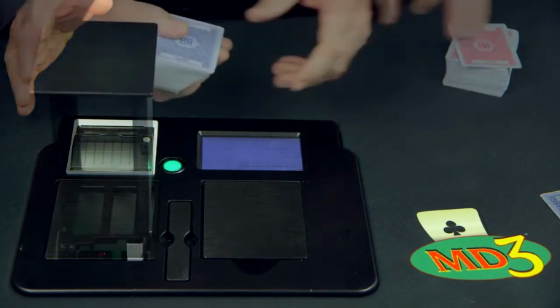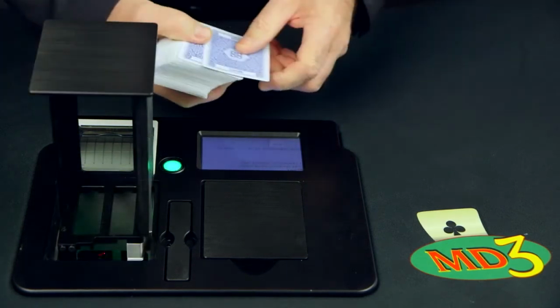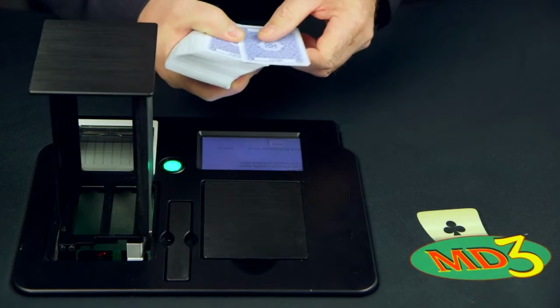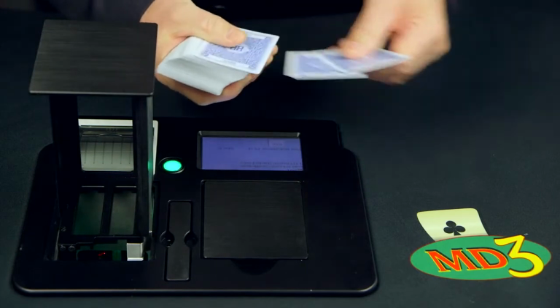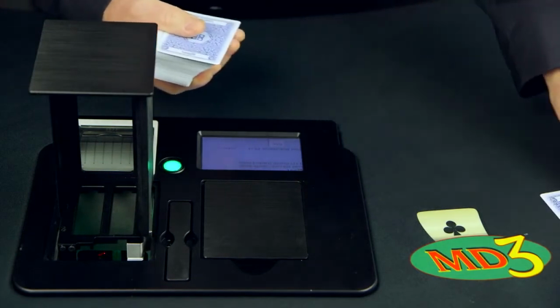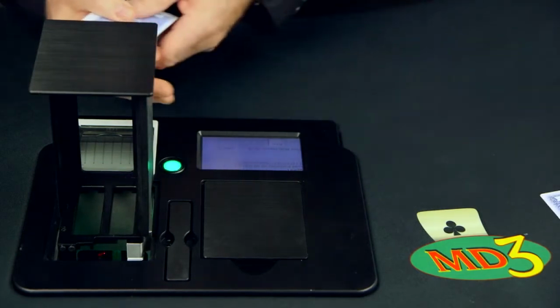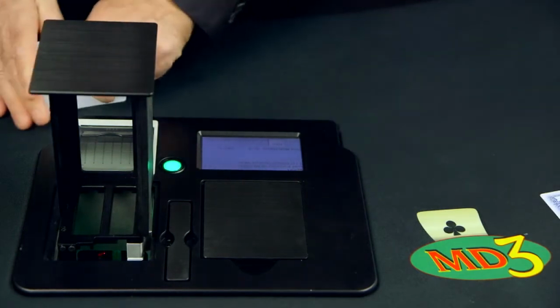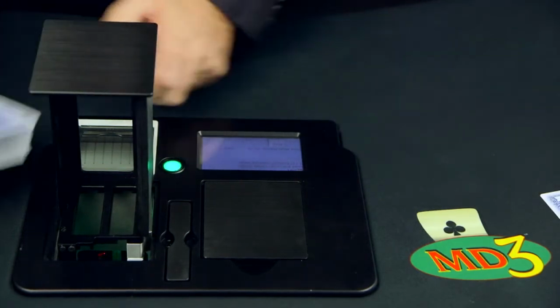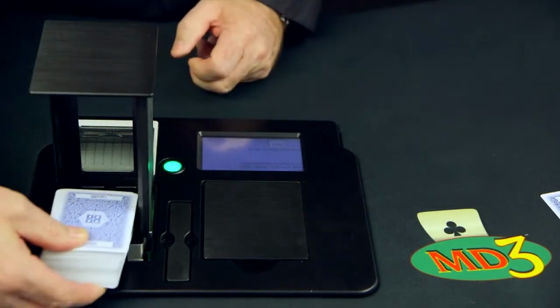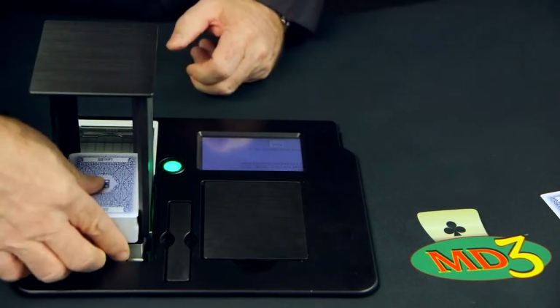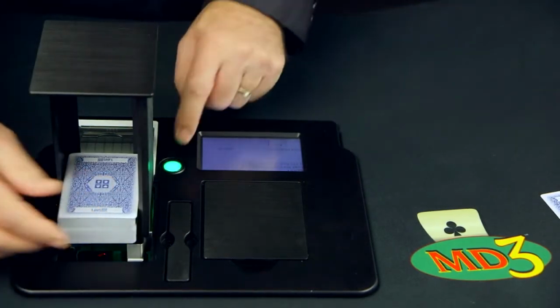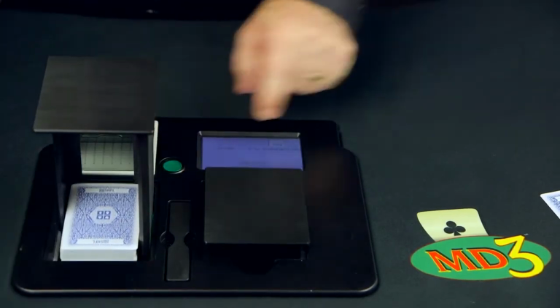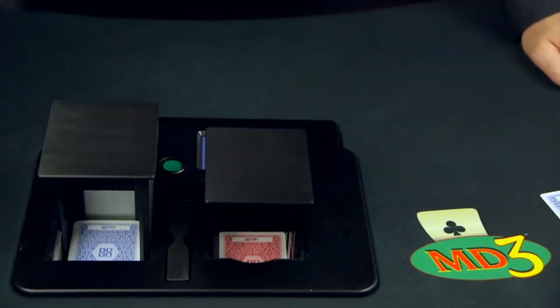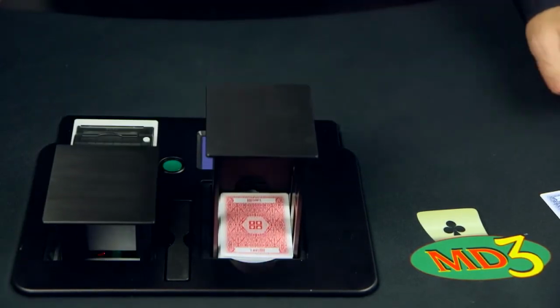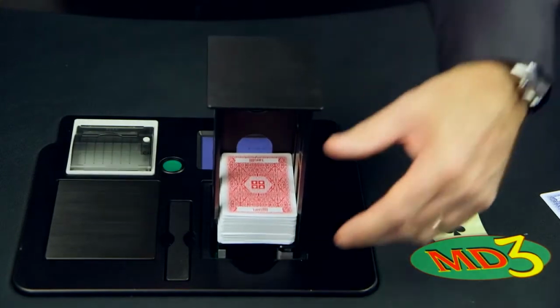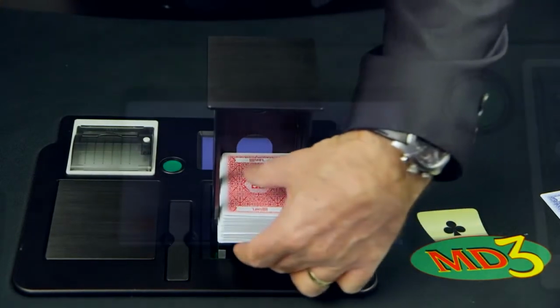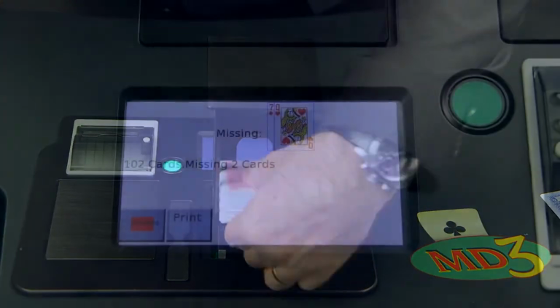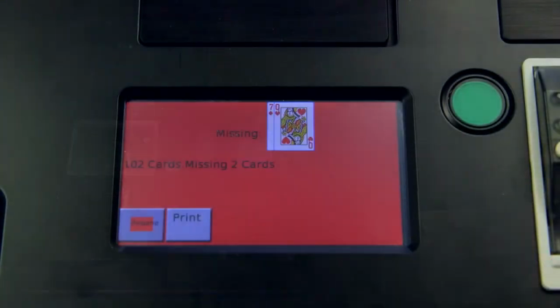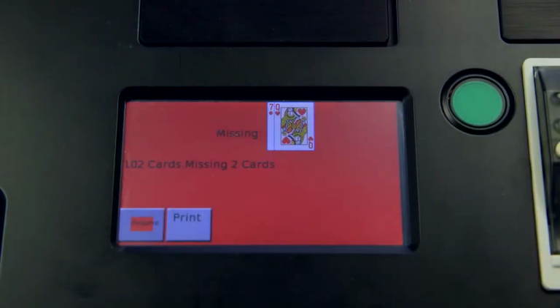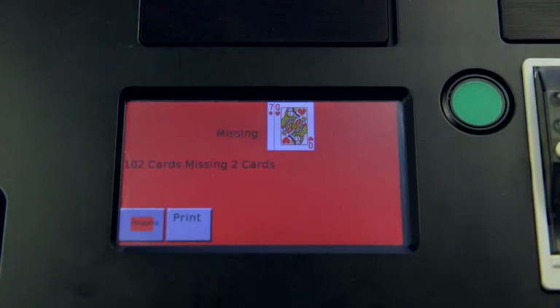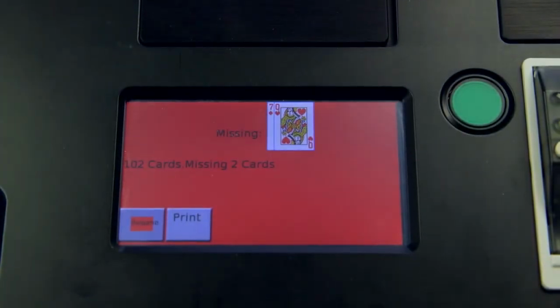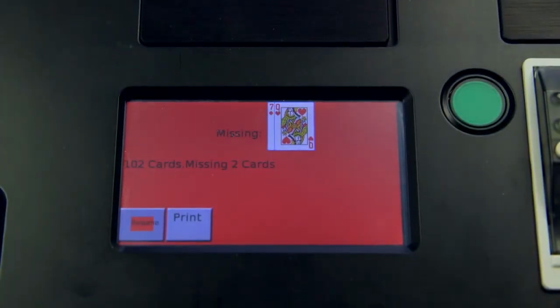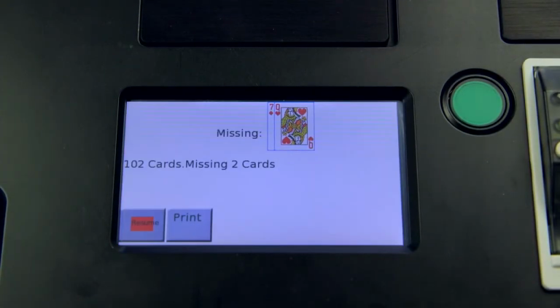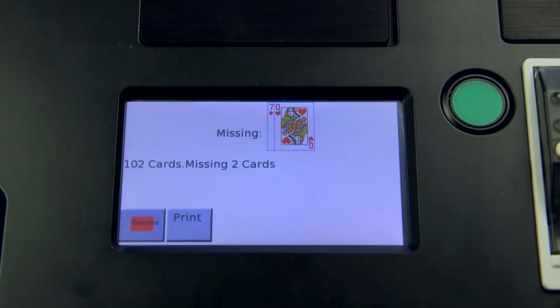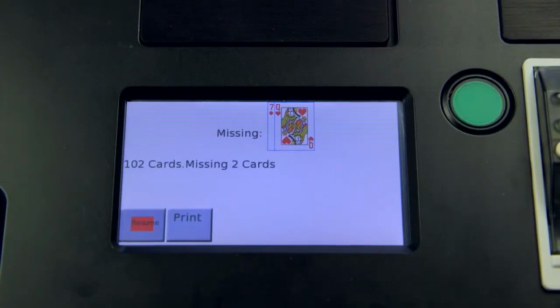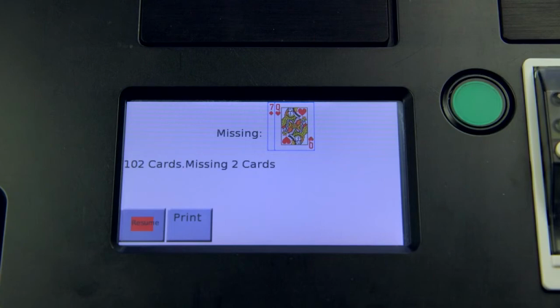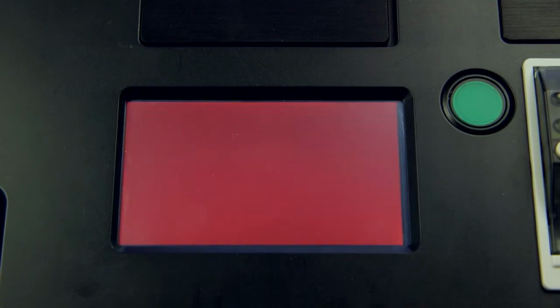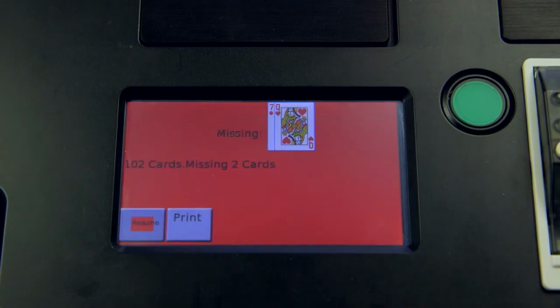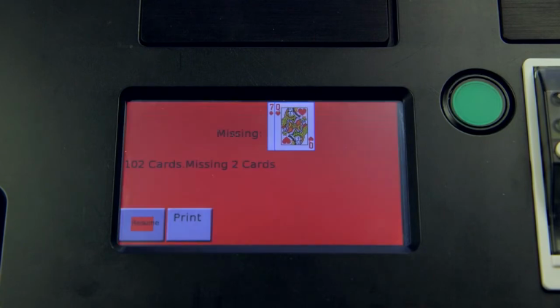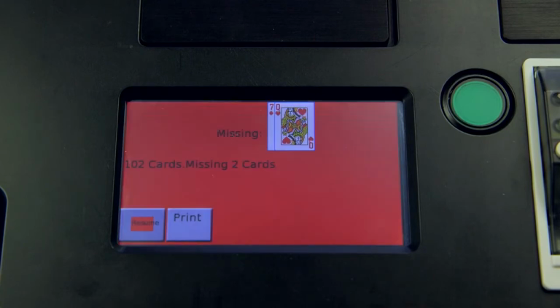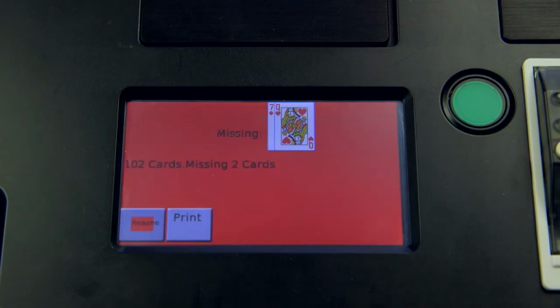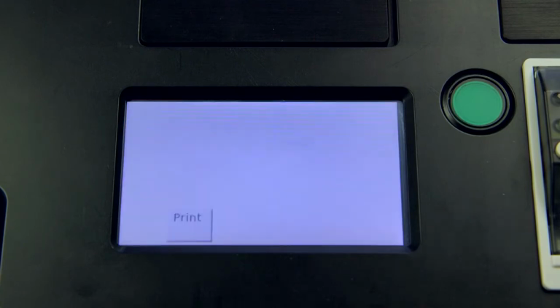The MD3, using our card recognition system, can identify missing cards, extra cards, or unknown cards. Once the shuffling process is complete, the unit will alert the user if an error has occurred and will show any missing cards.